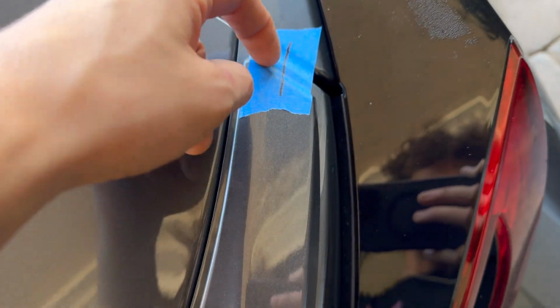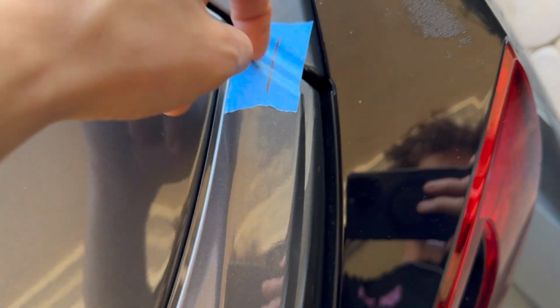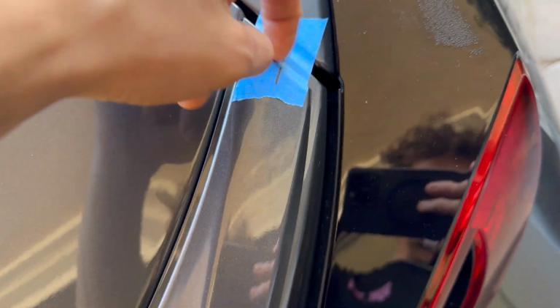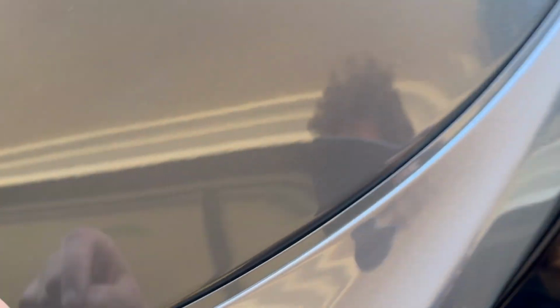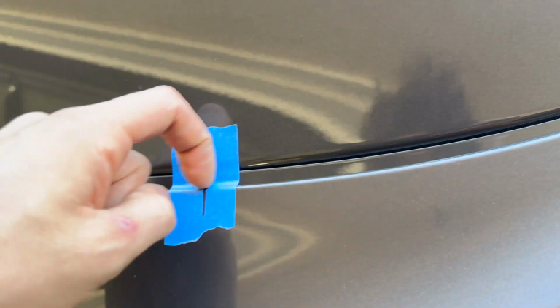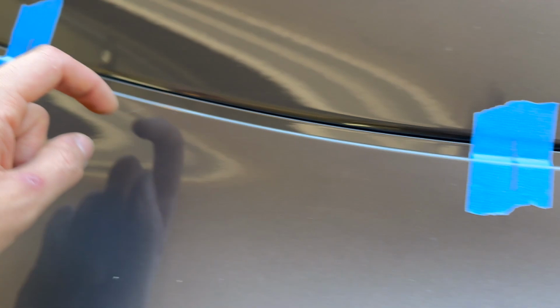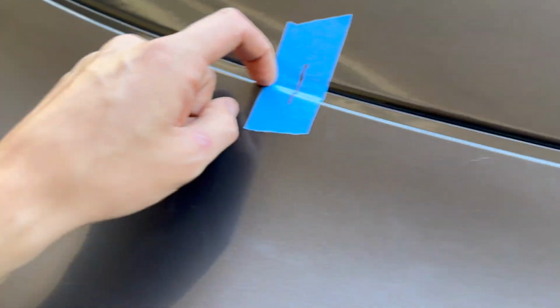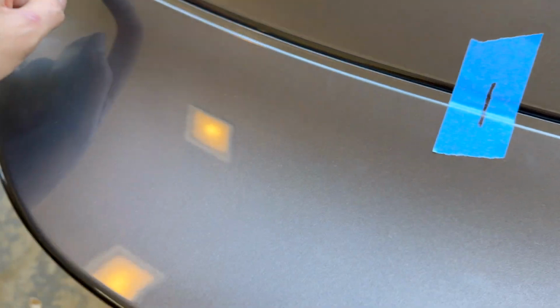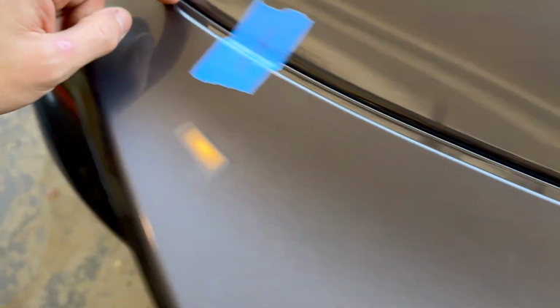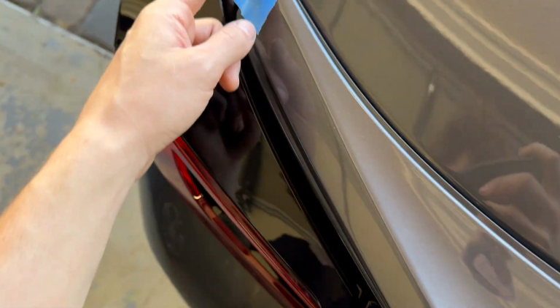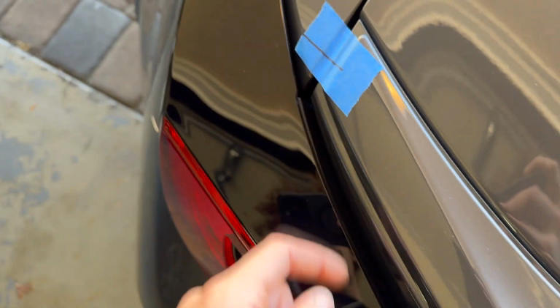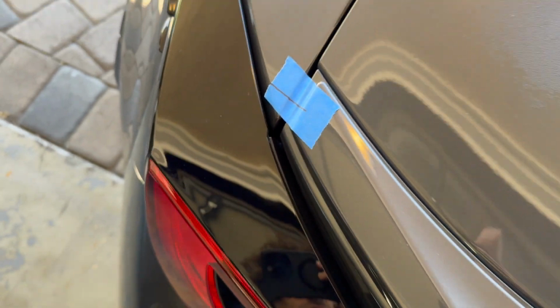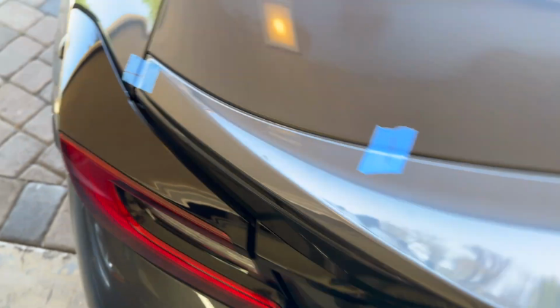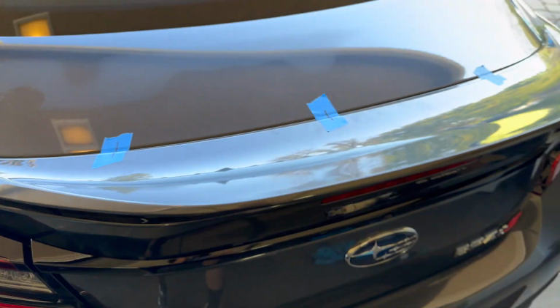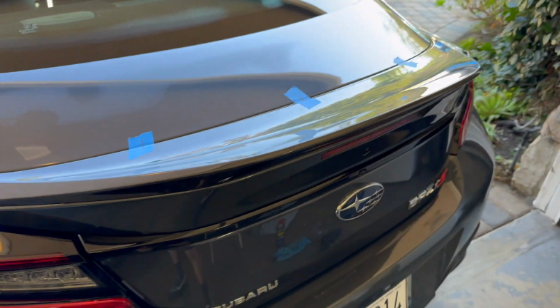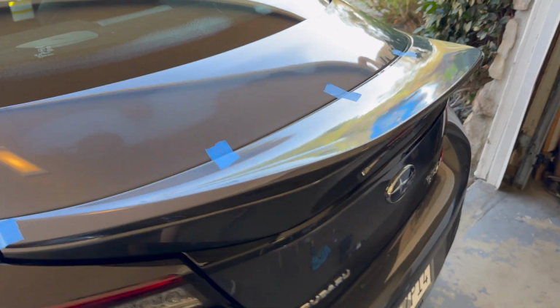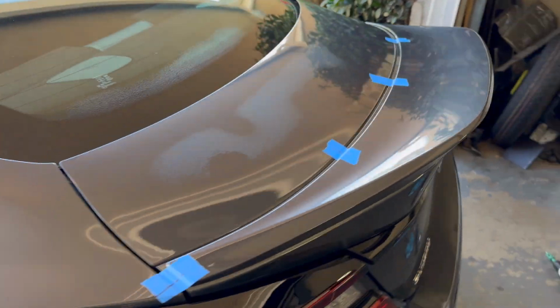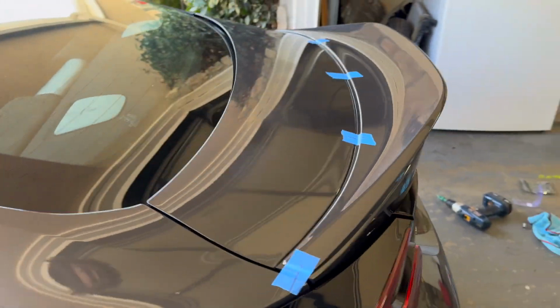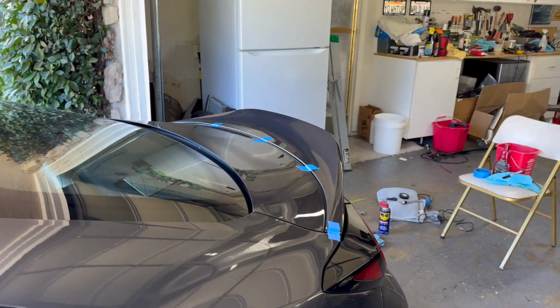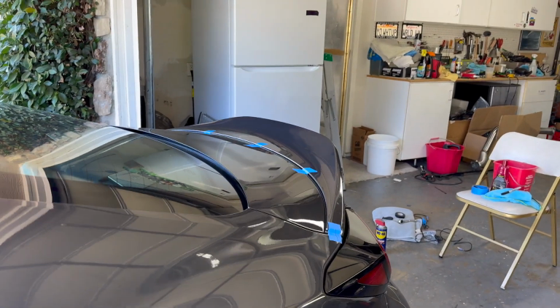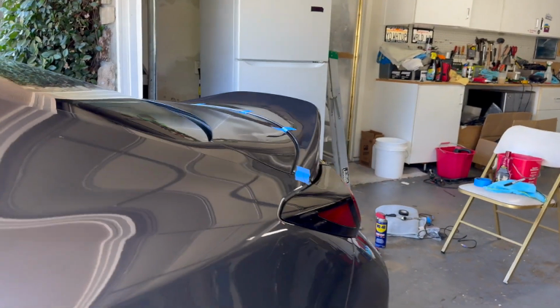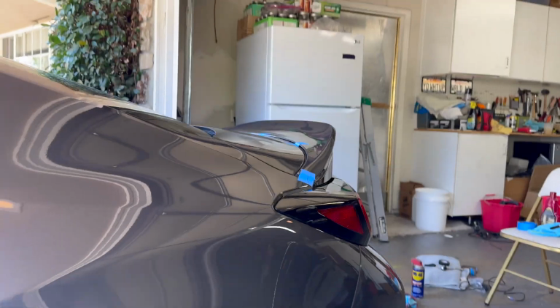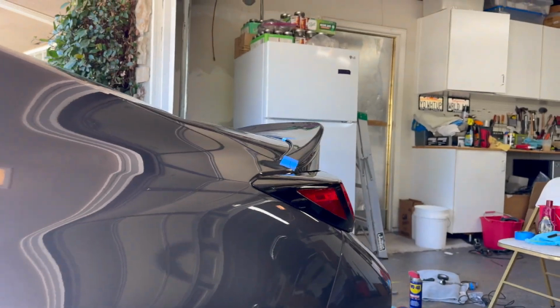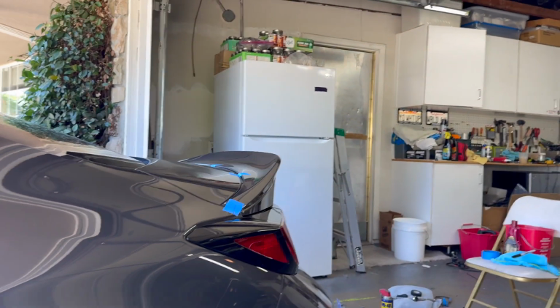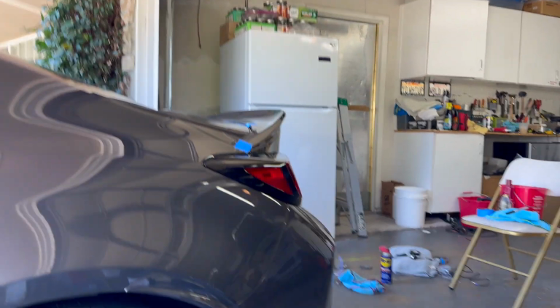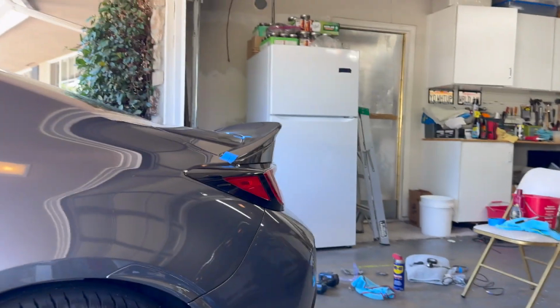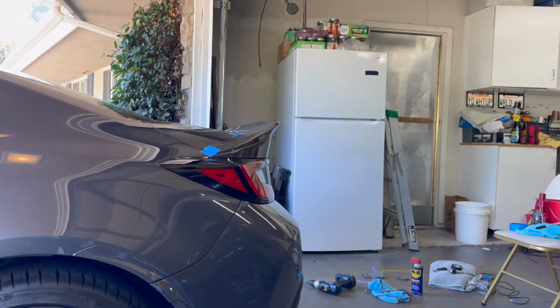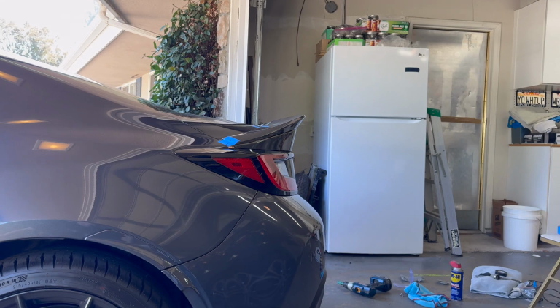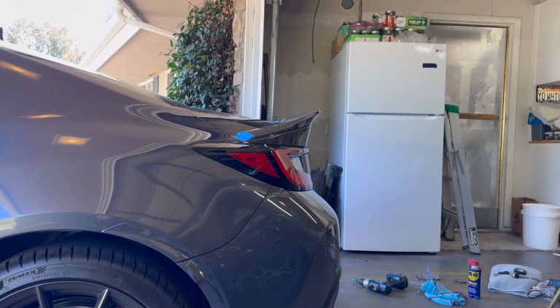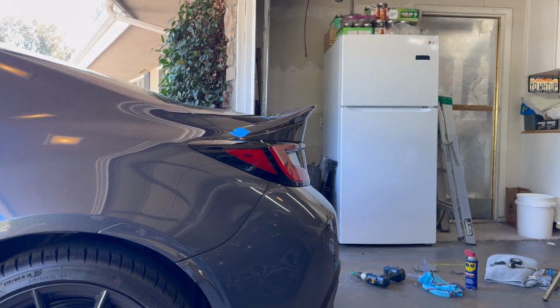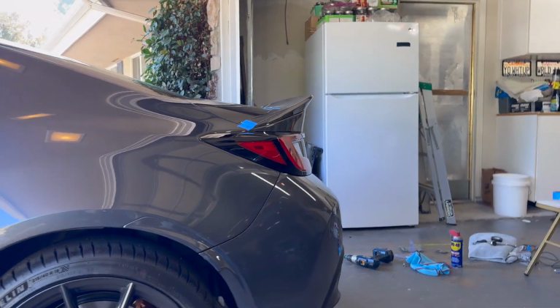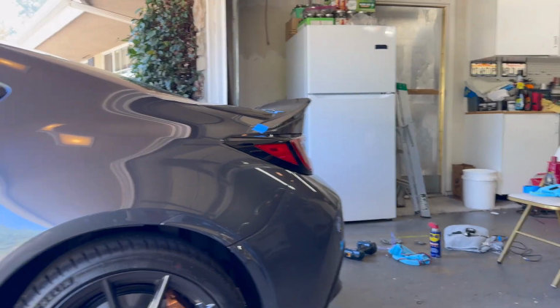Now we're going to cut it right here, and peel the tape and line it back up and install the wing — nice and easy, the wing will be done. That looks so much better. It gives the rear just a little extra dimension. I actually love it a lot.